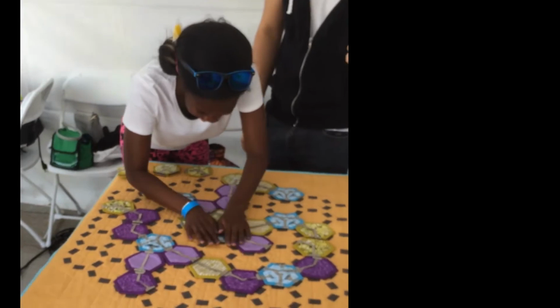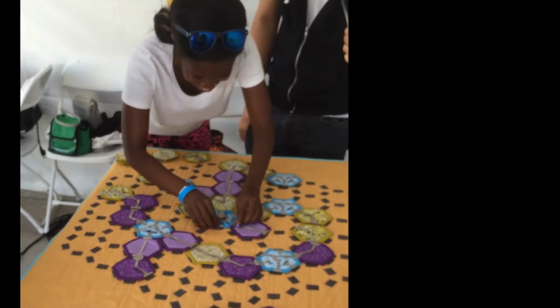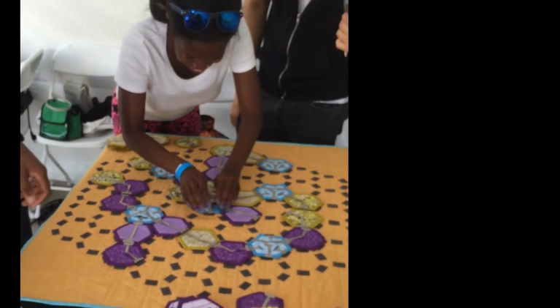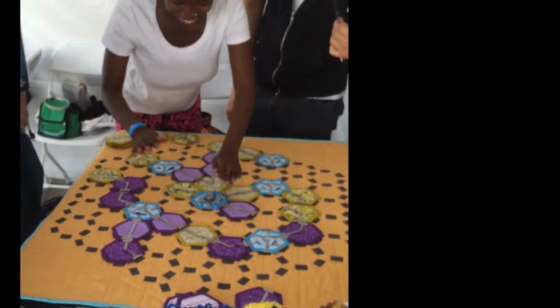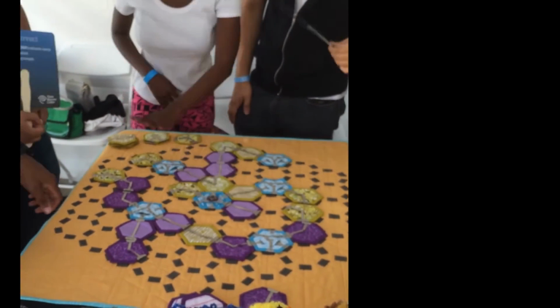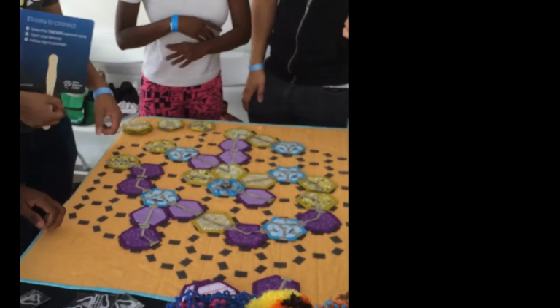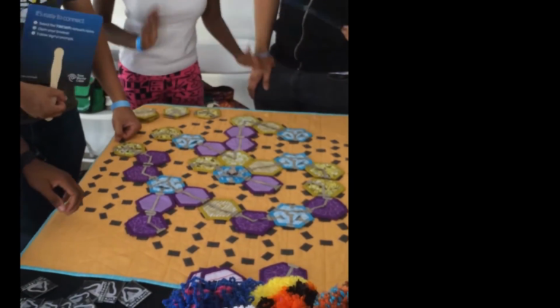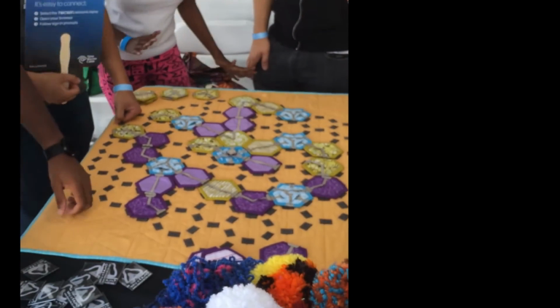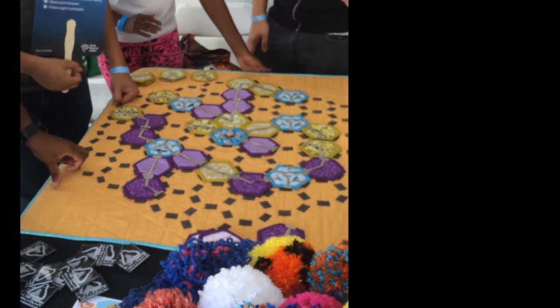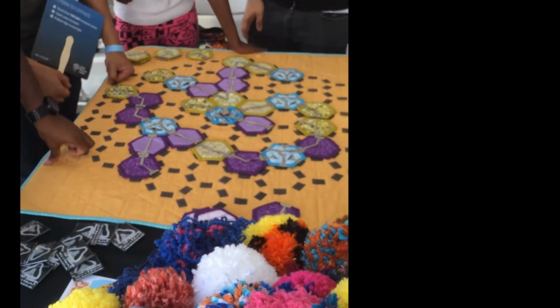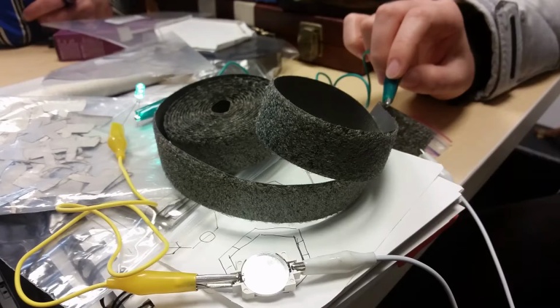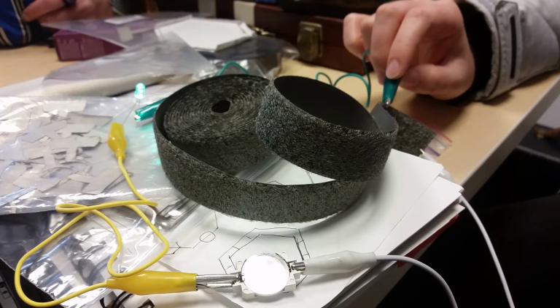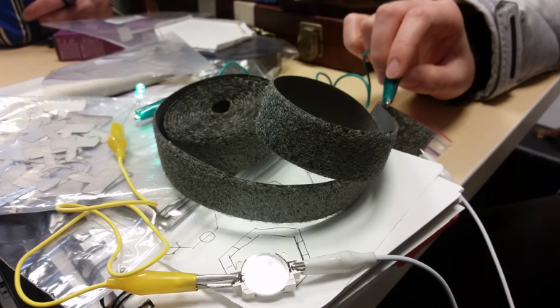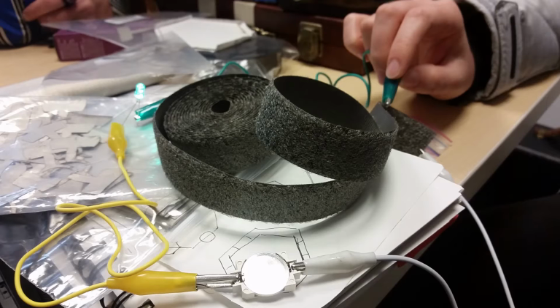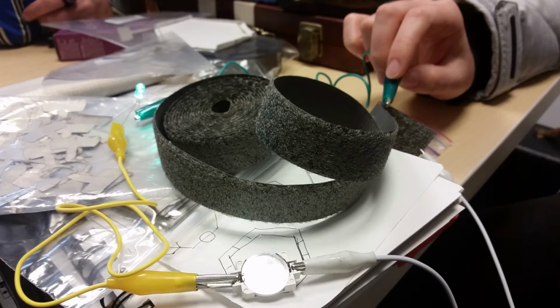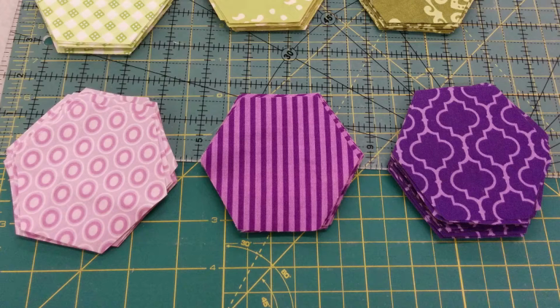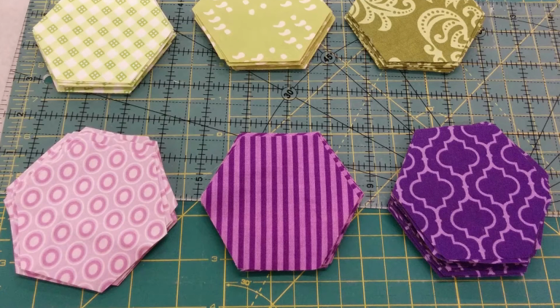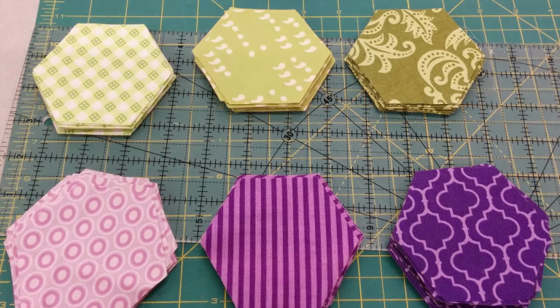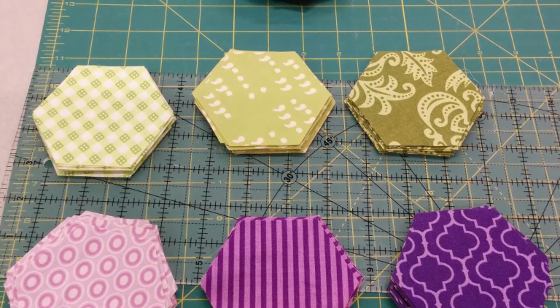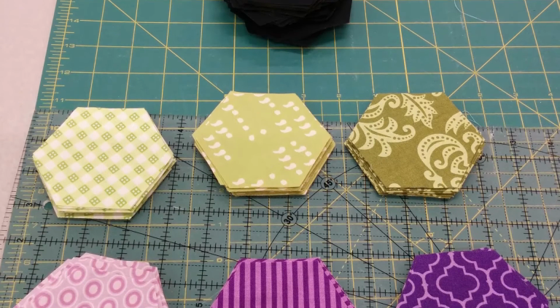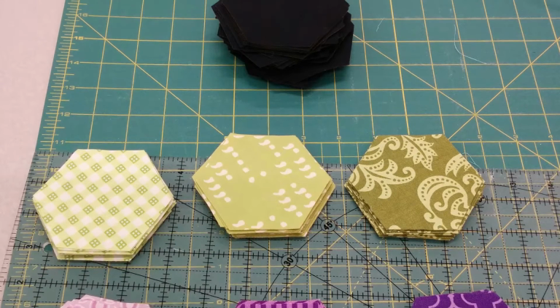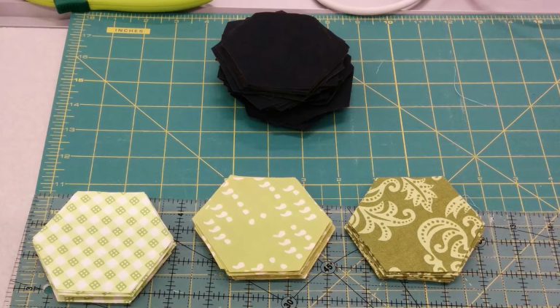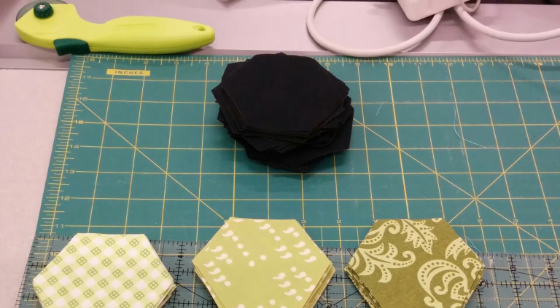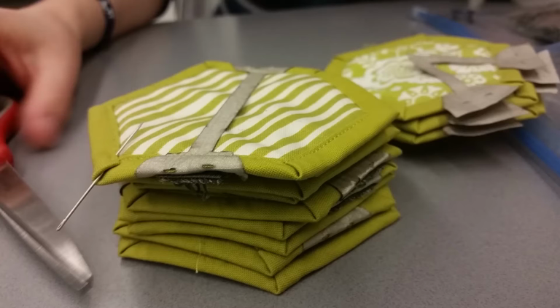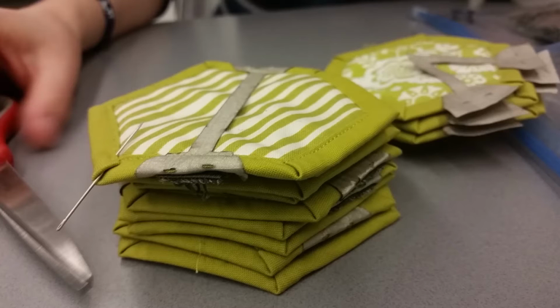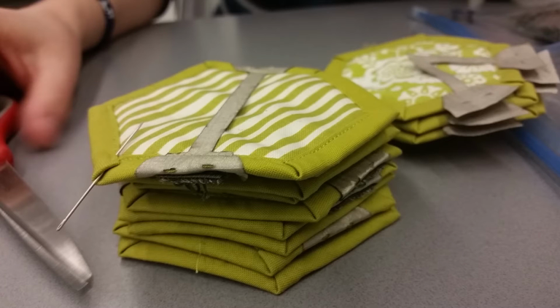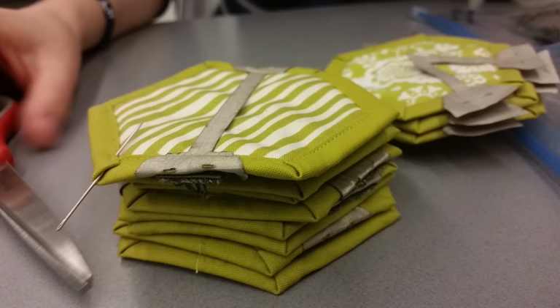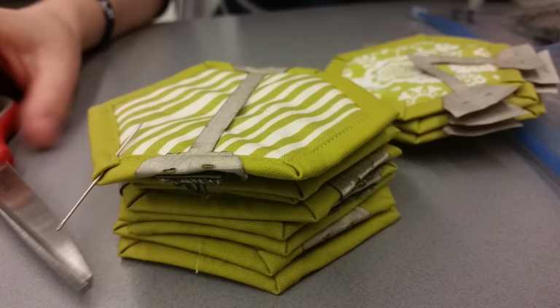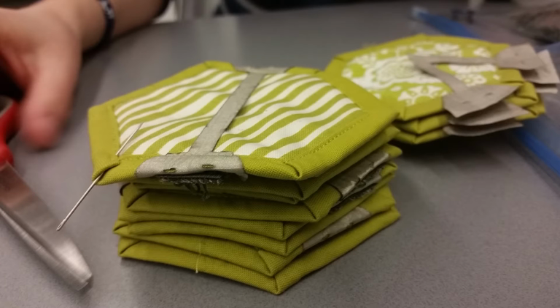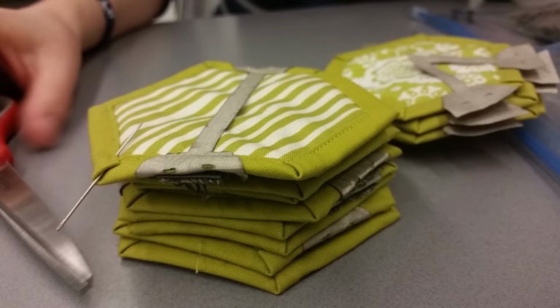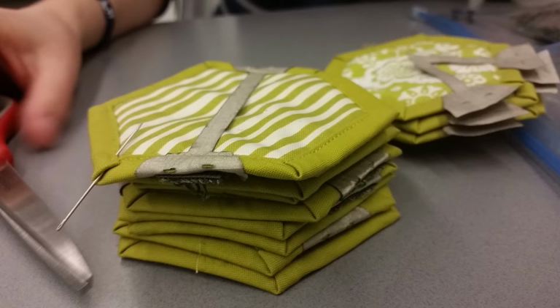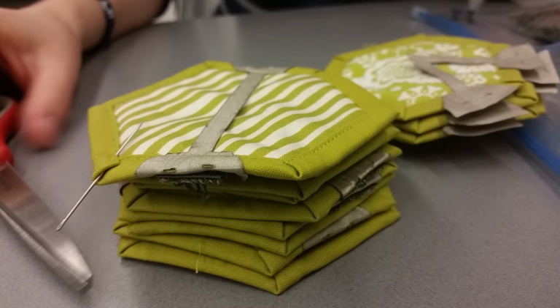EB has been shown in the SIGGRAPH studio and is planned for subsequent exhibitions. Our long-term goal is to create a set of instructables for people to create their own EBs at workshops and makerspaces, as well as assembling some completed game kits for public exhibitions and science museums.